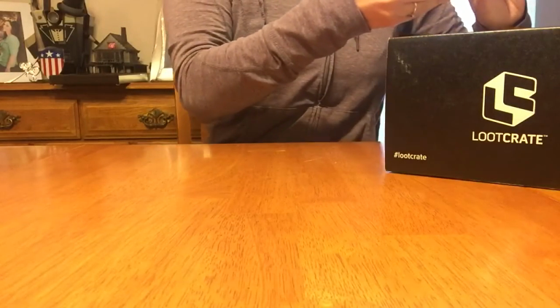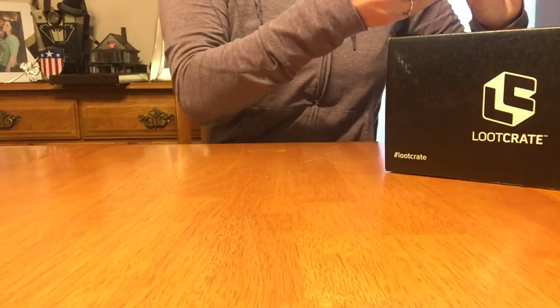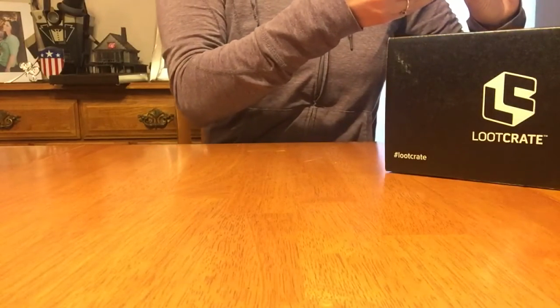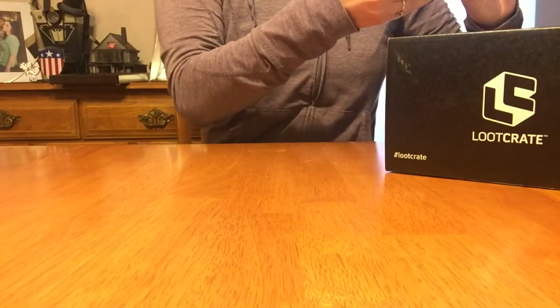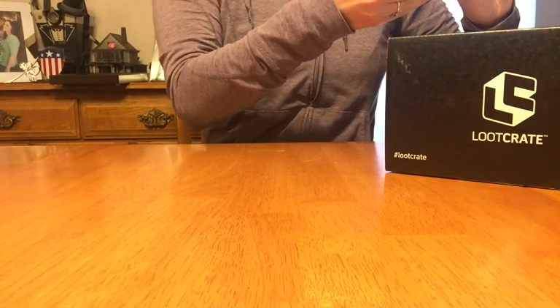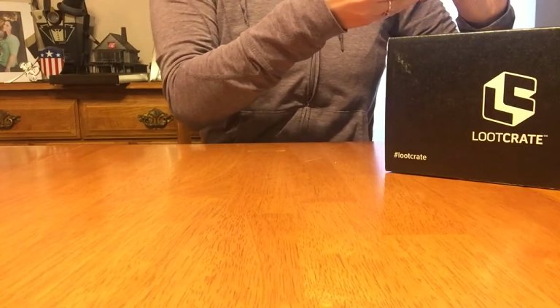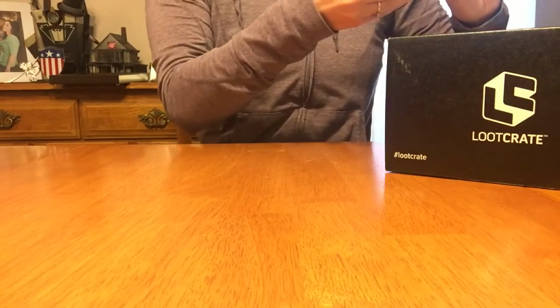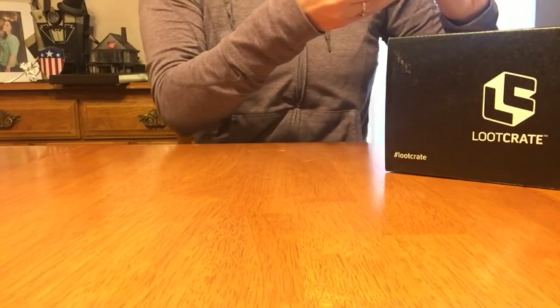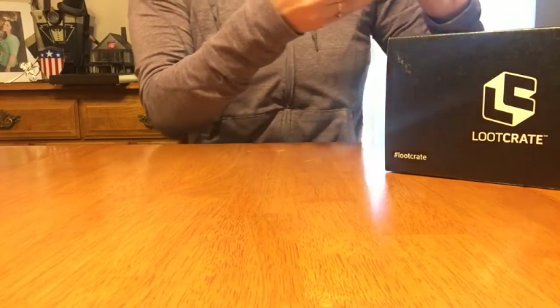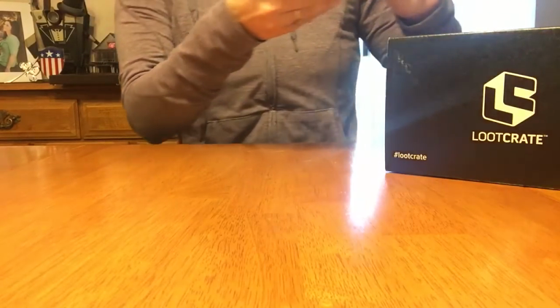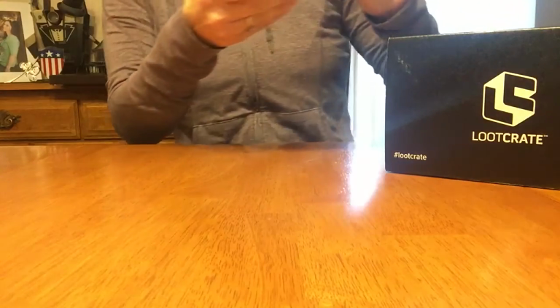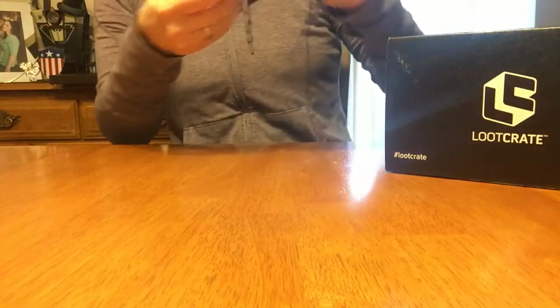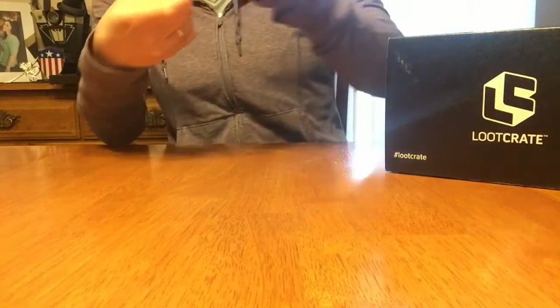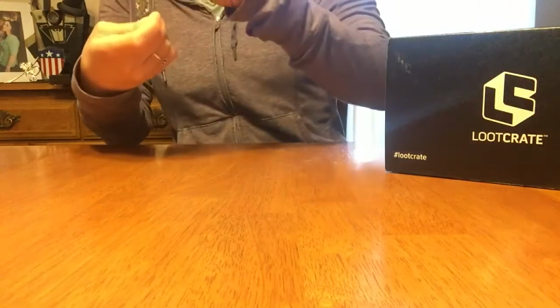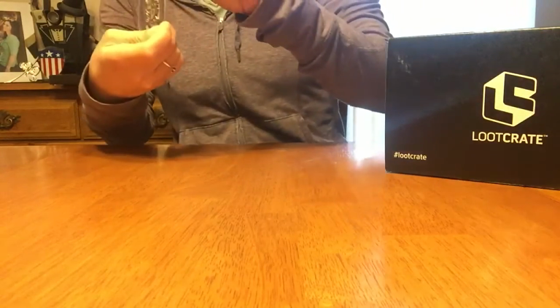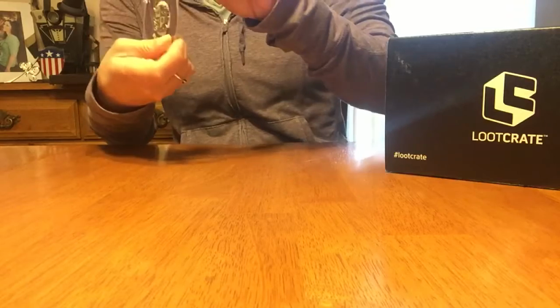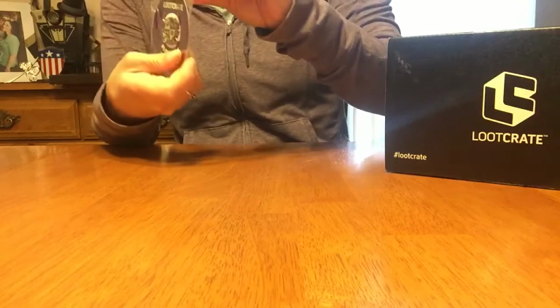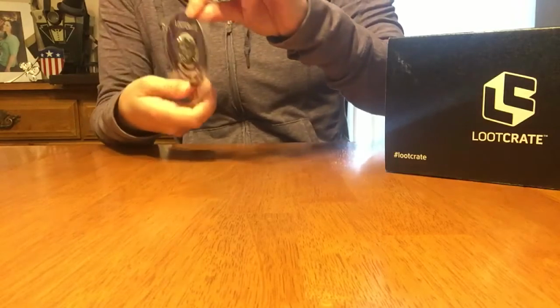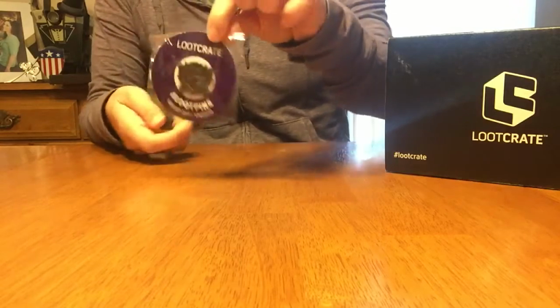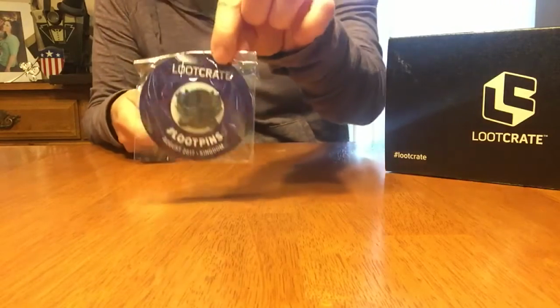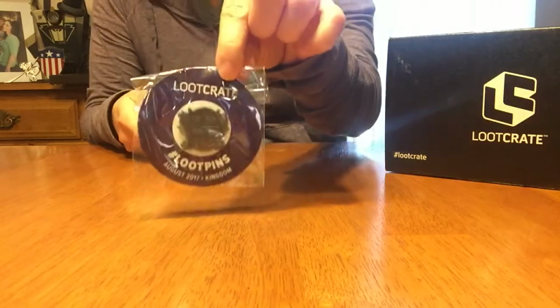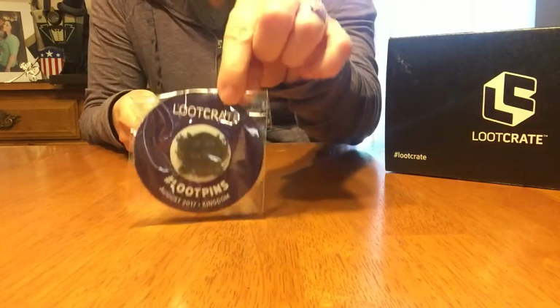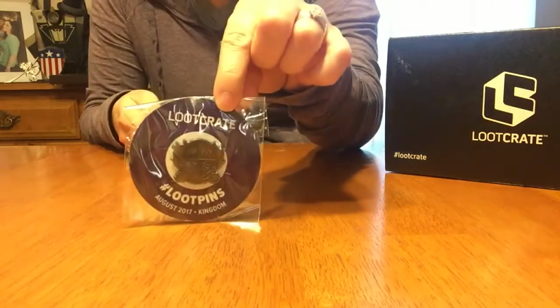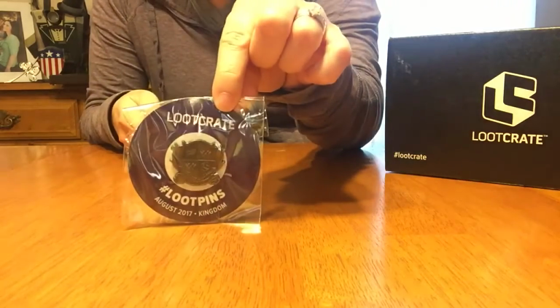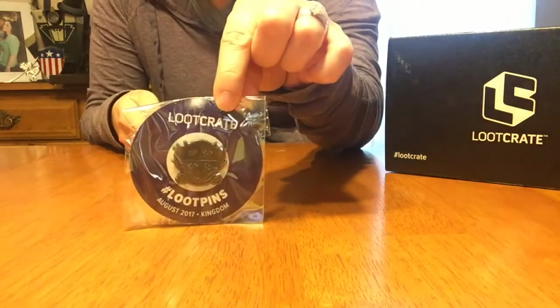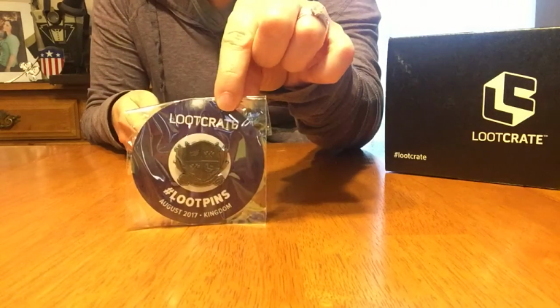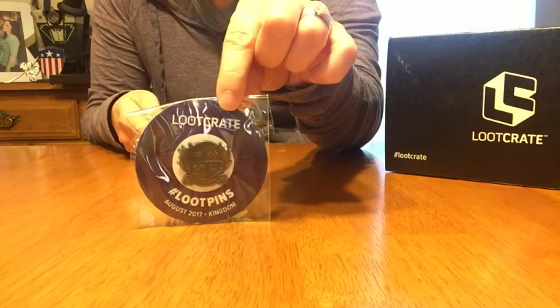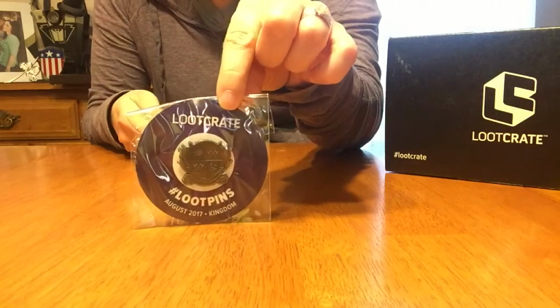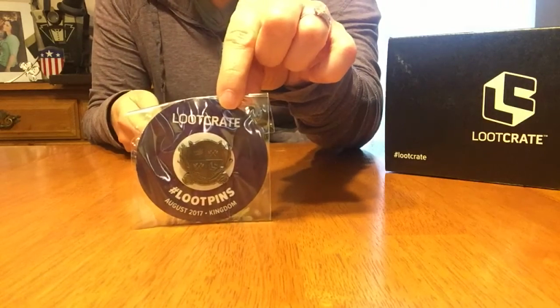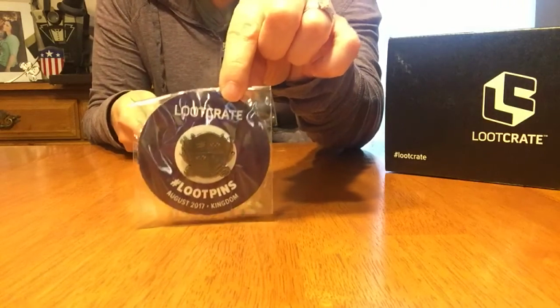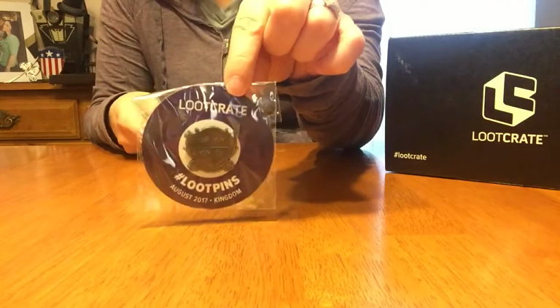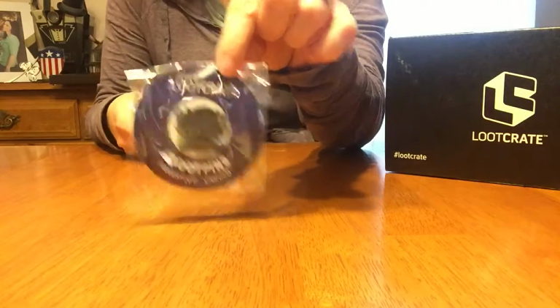Here's a pin. It says Kingdom. That's a theme. Okay, so here's a Kingdom theme pin.